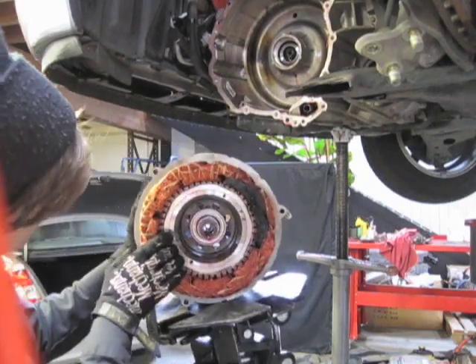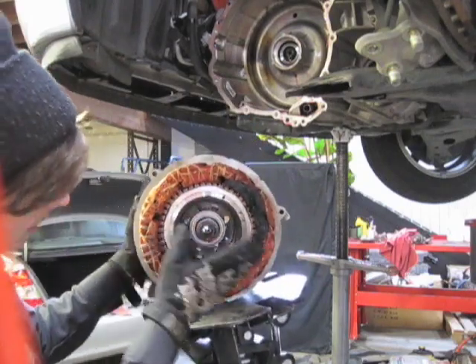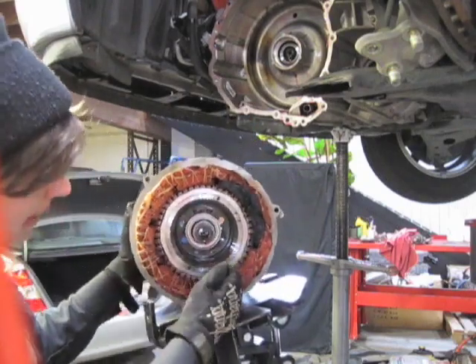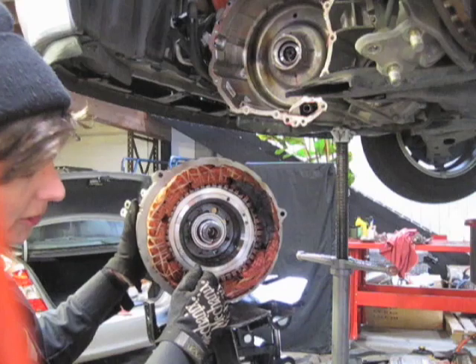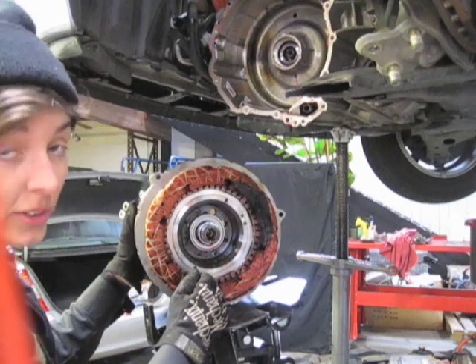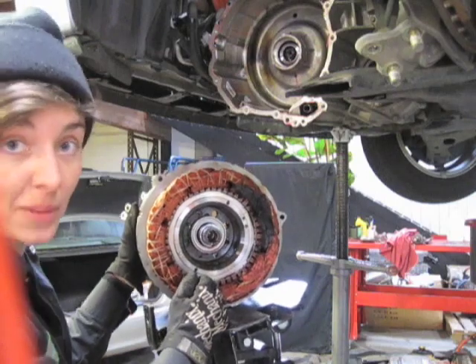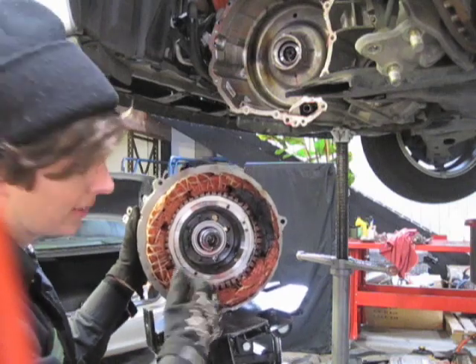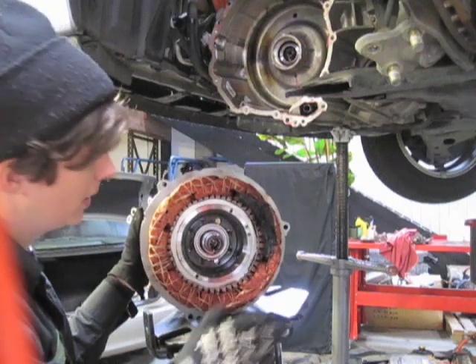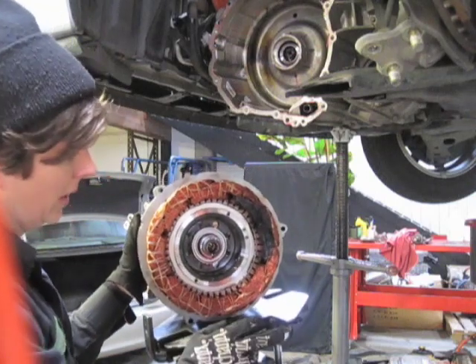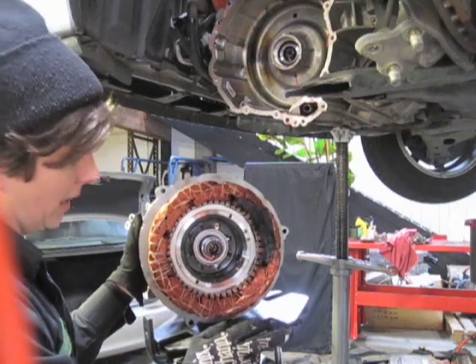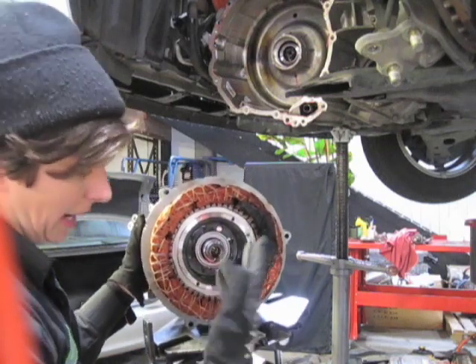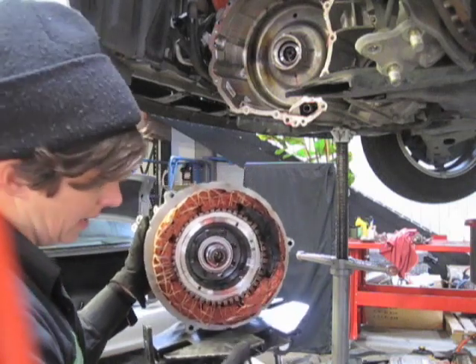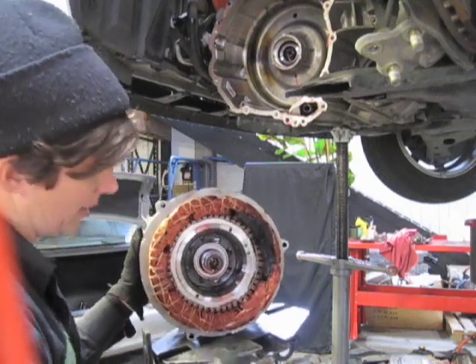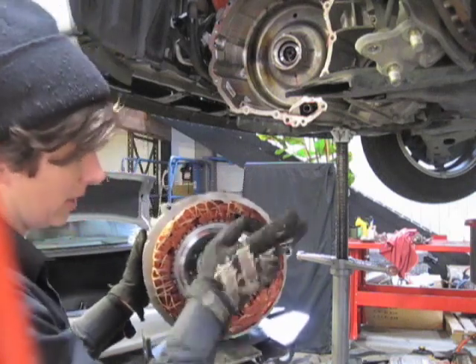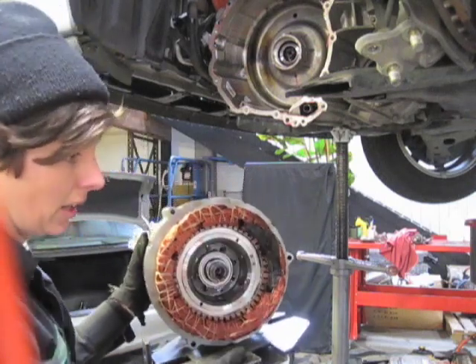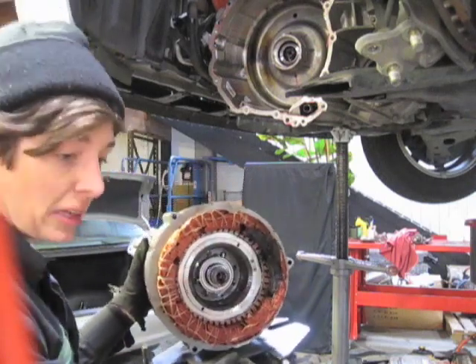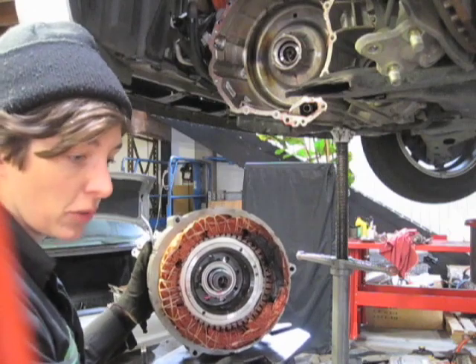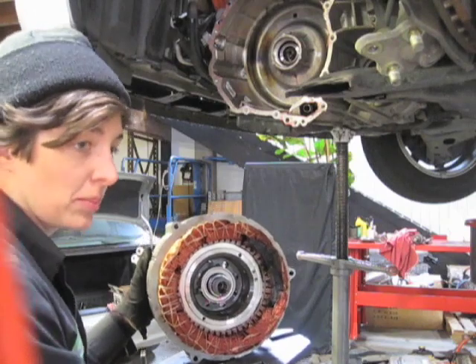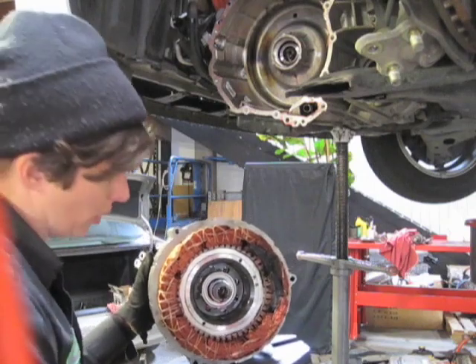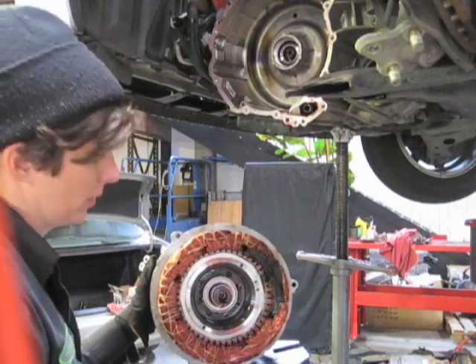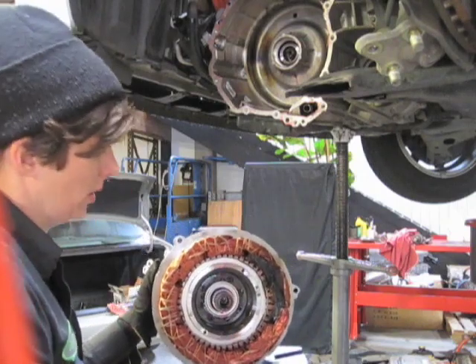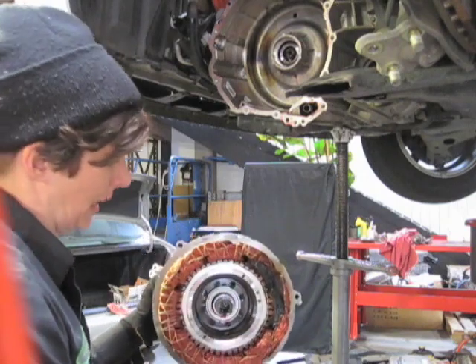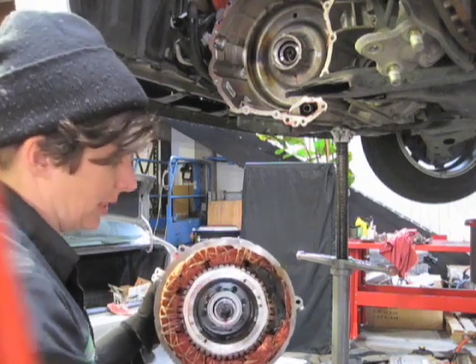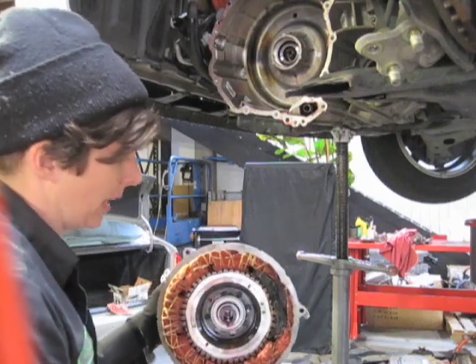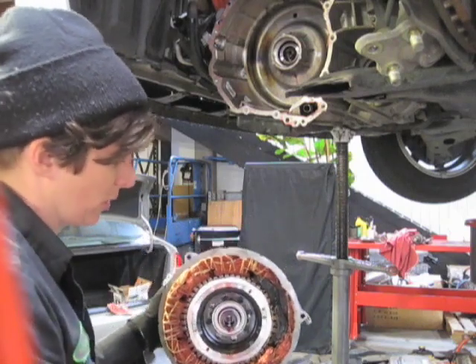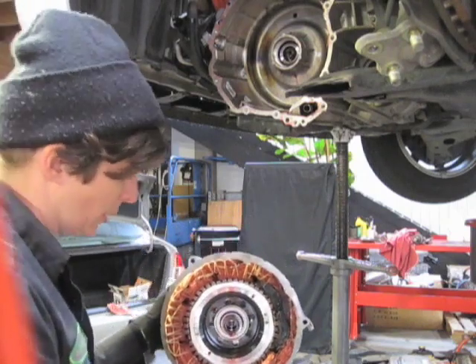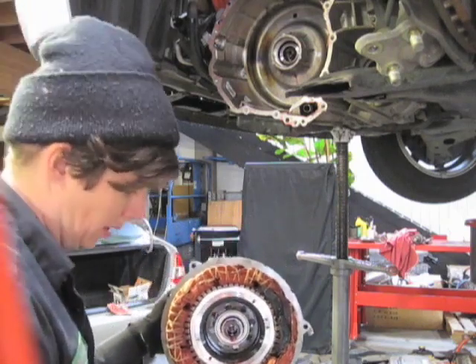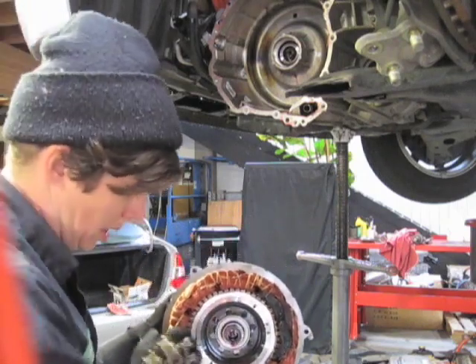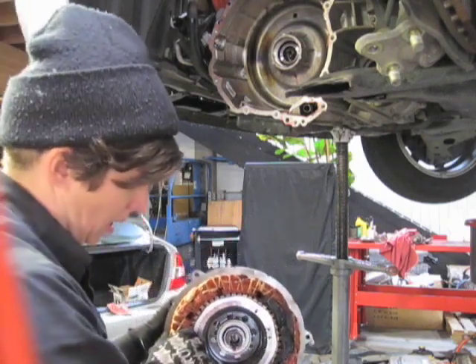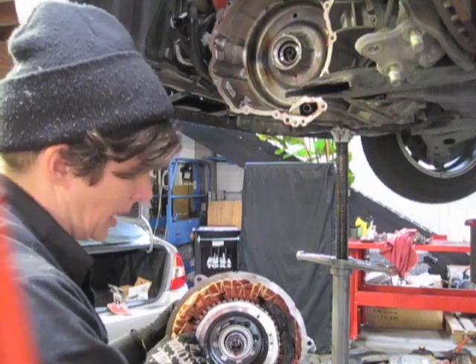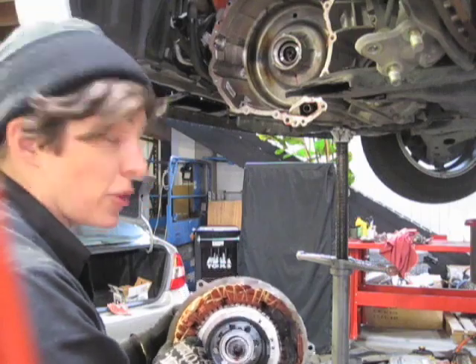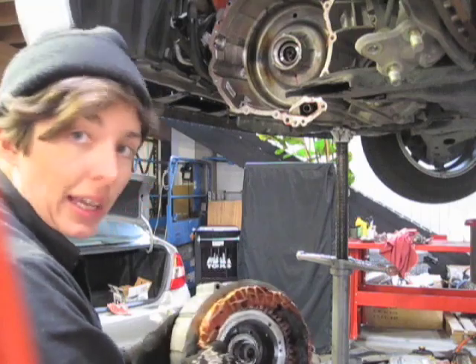This car had a very bad shutter when it came in, so it also had sensory confirmation of this problem — not just codes, not just the additional diagnosis that we do, but a pretty cut-and-dry case.